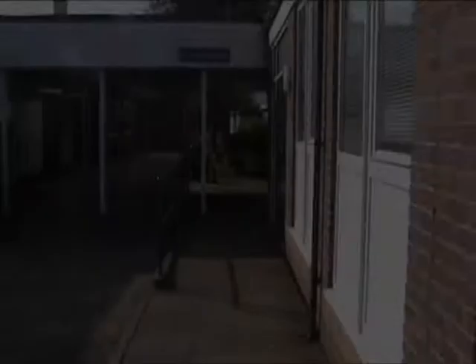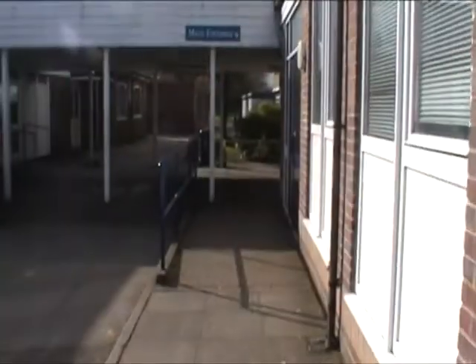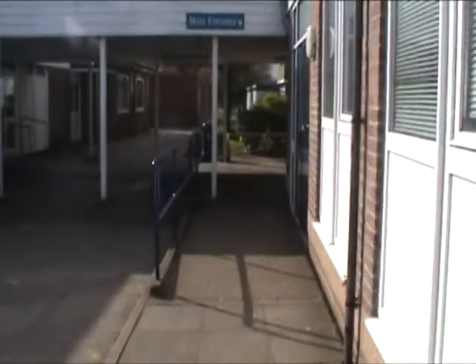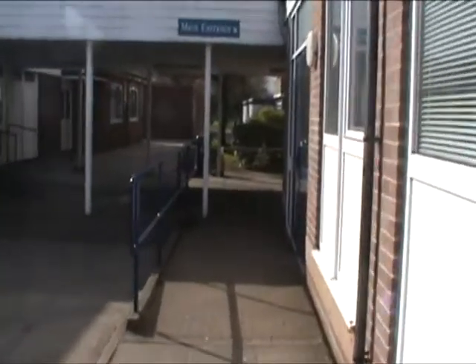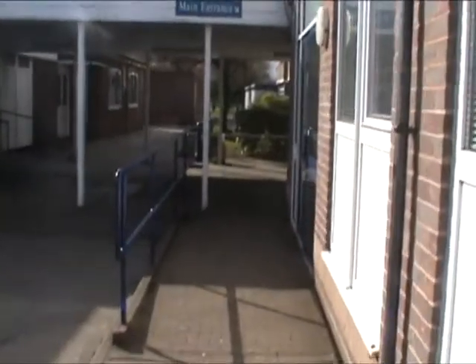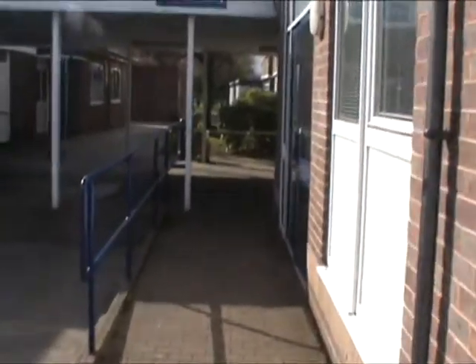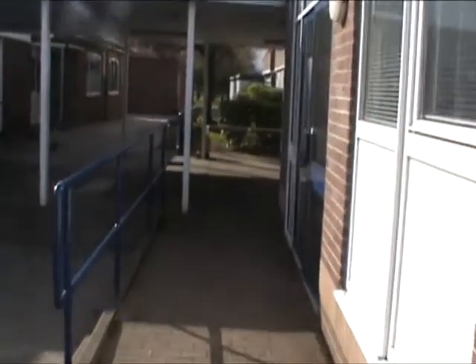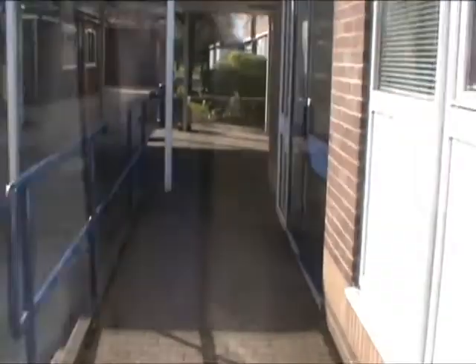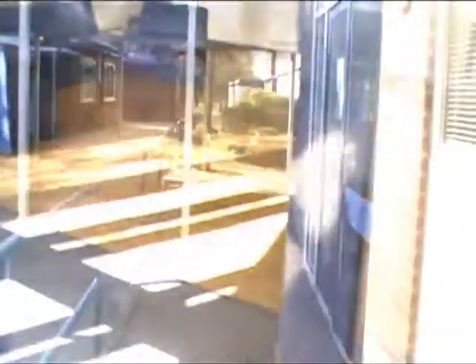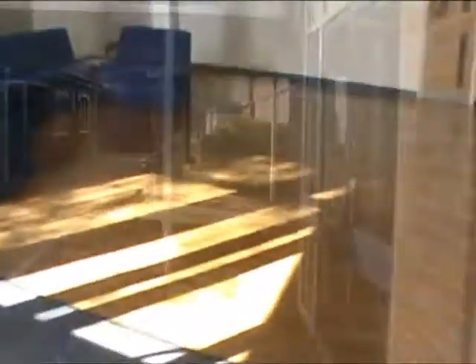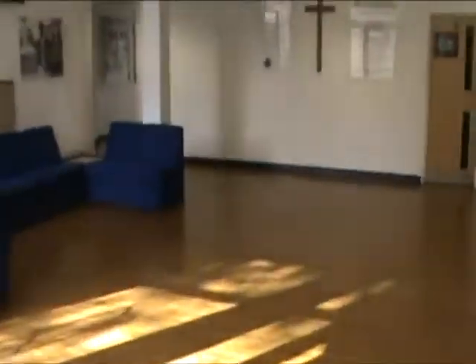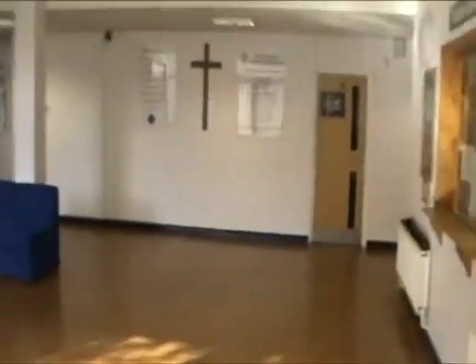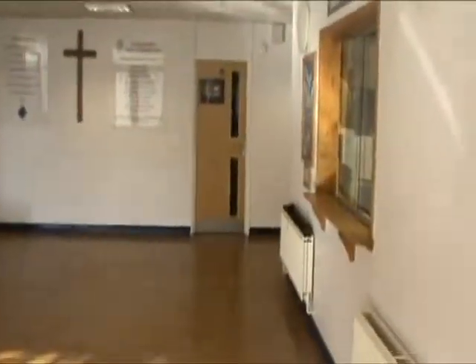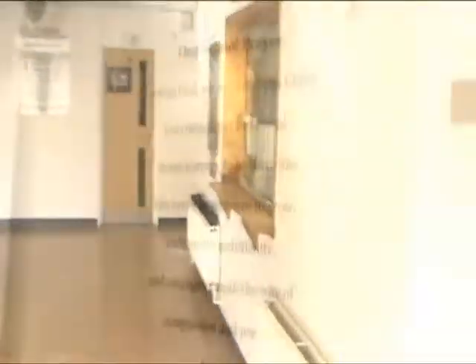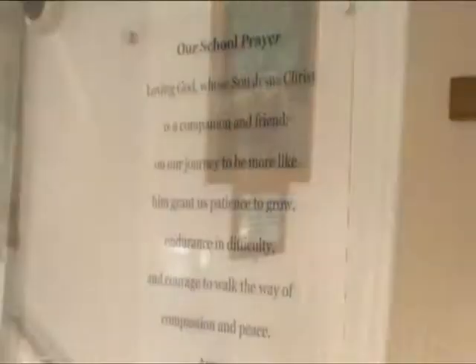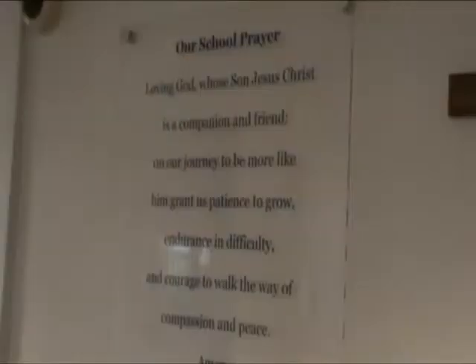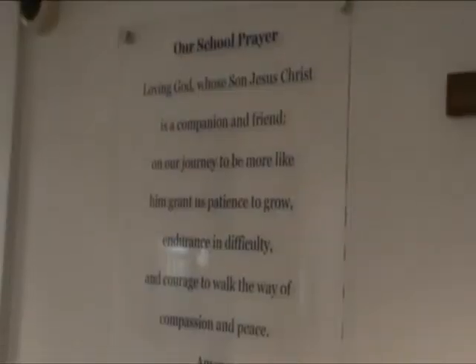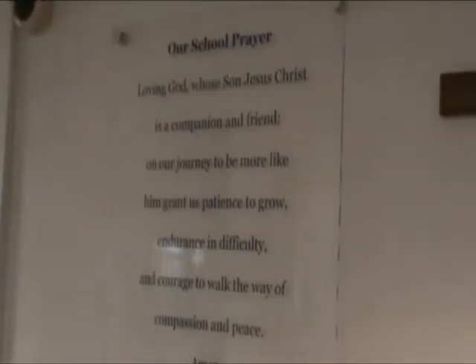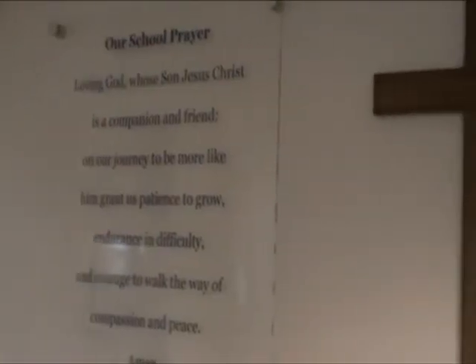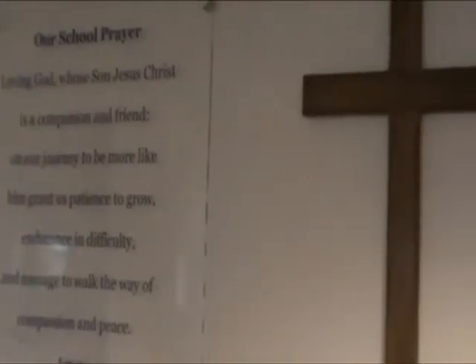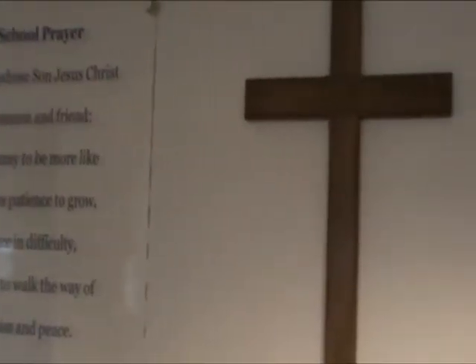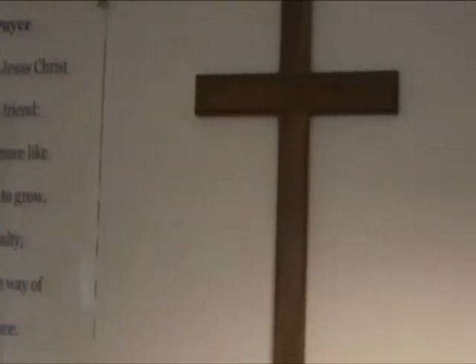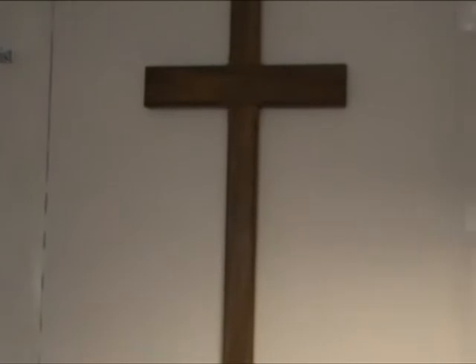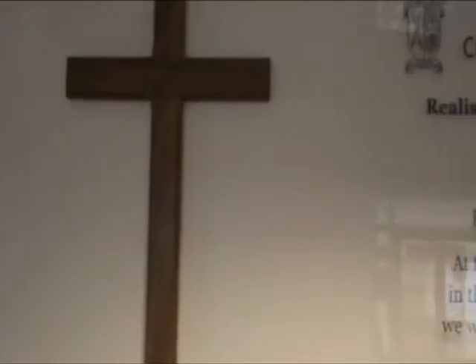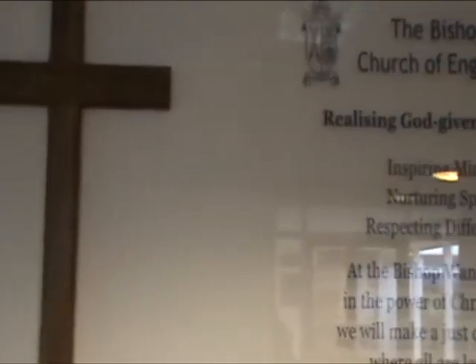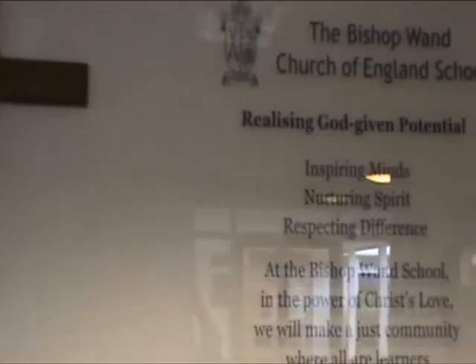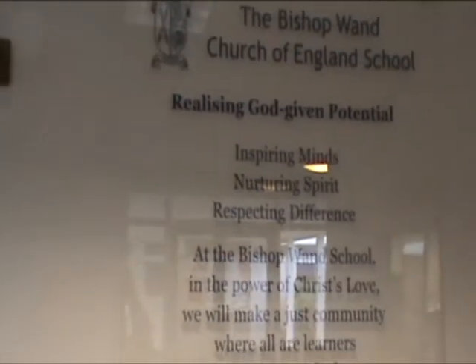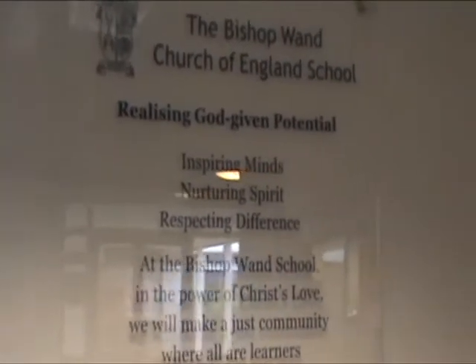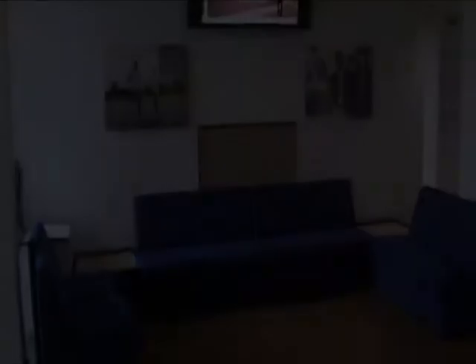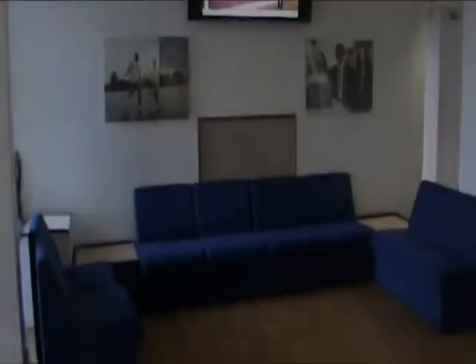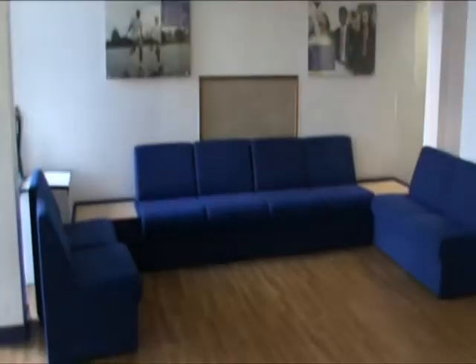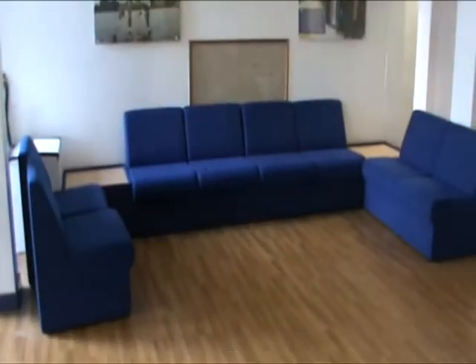This concludes our virtual tour. We hope that you have a sense of where the main areas of the school are. Remember, if you are in any doubt of where to go, any member of staff will be happy to redirect you, and the Student Services Desk is located in the main reception foyer.